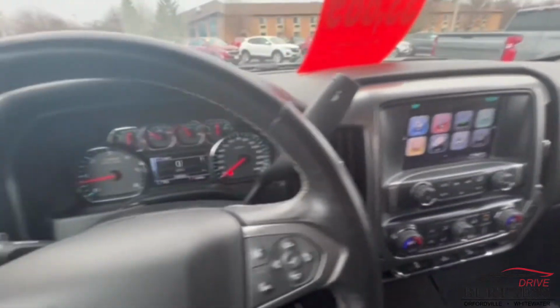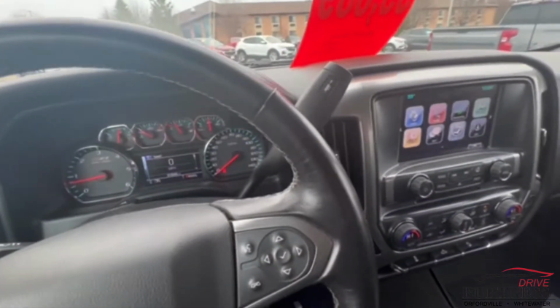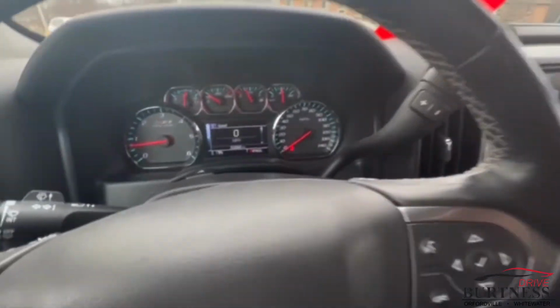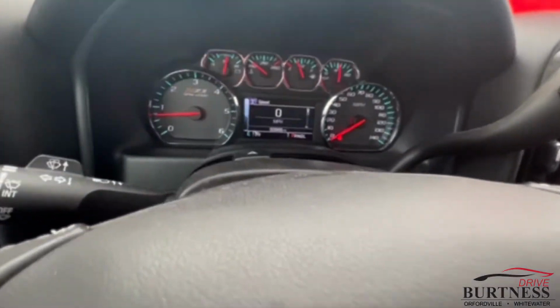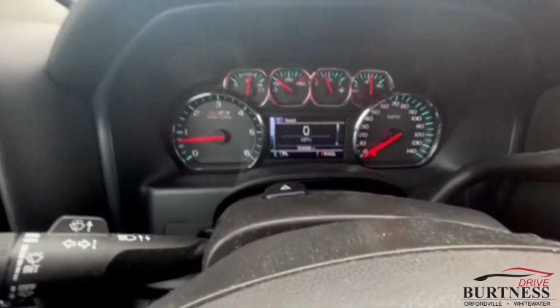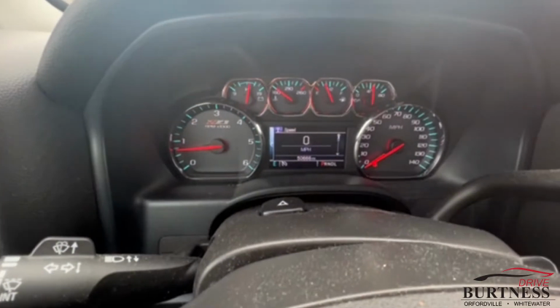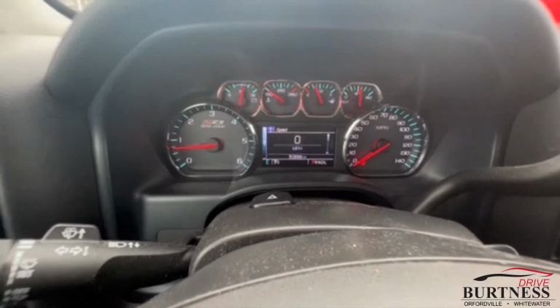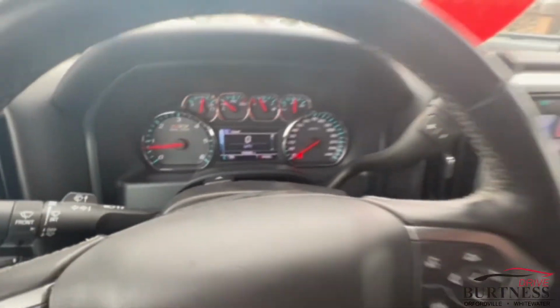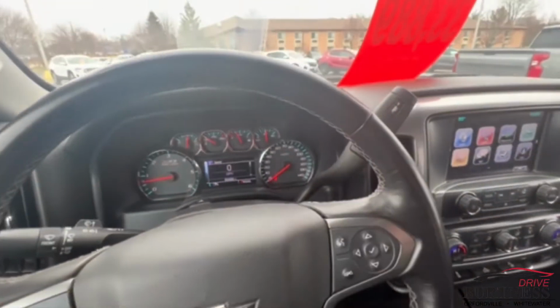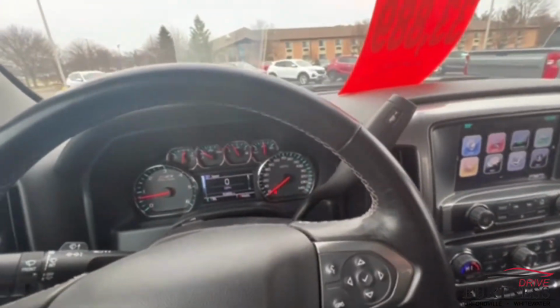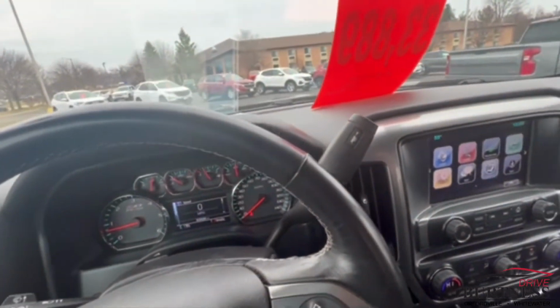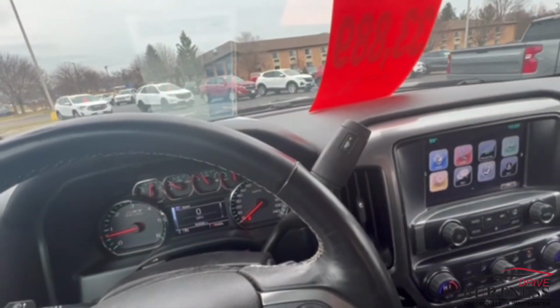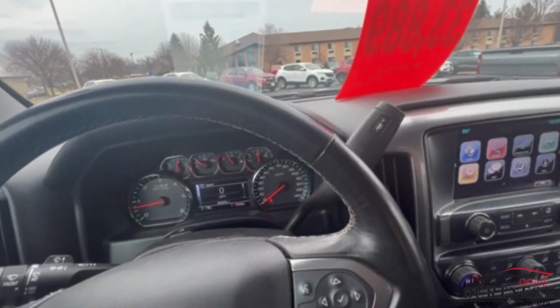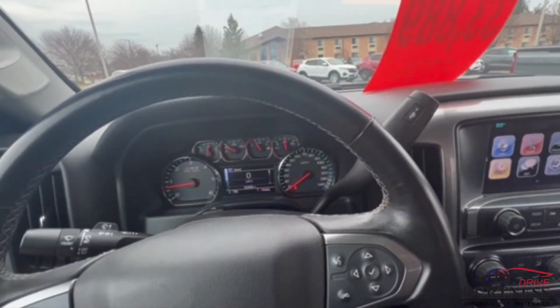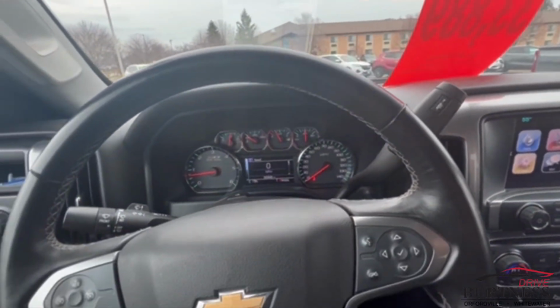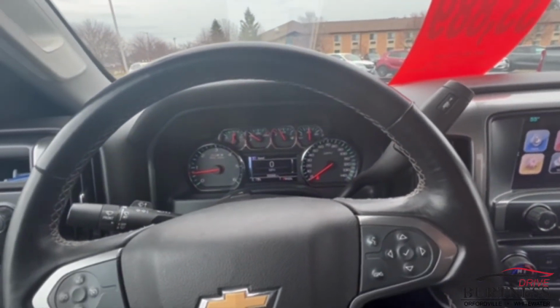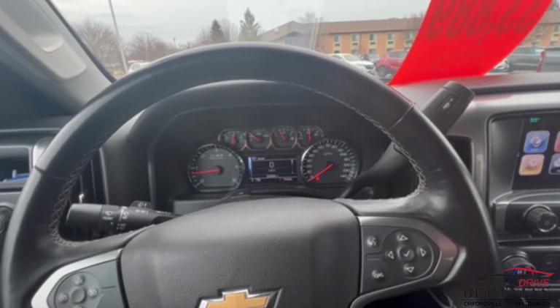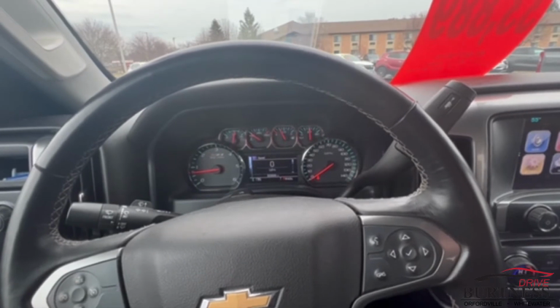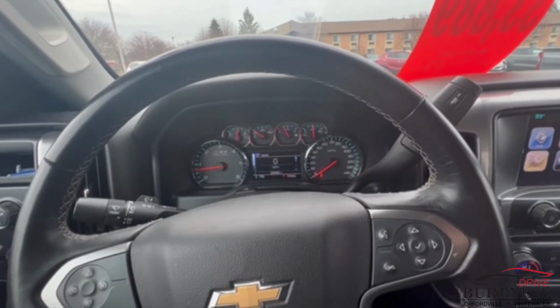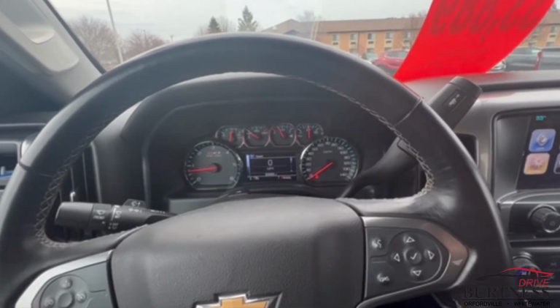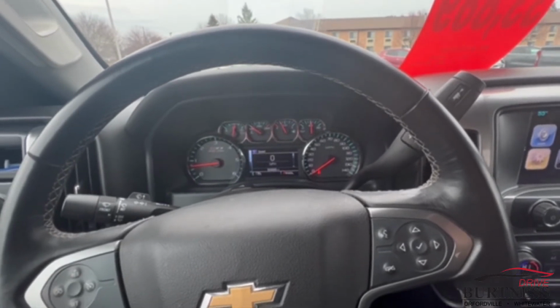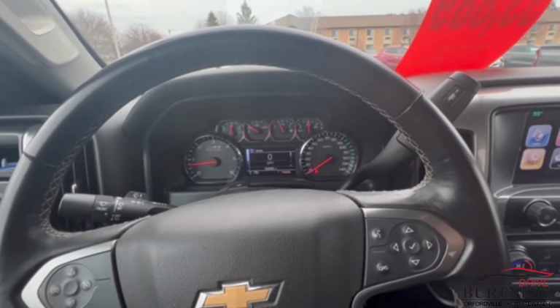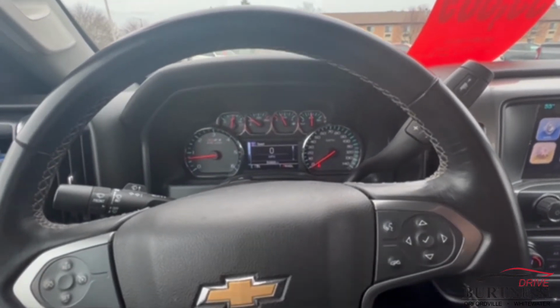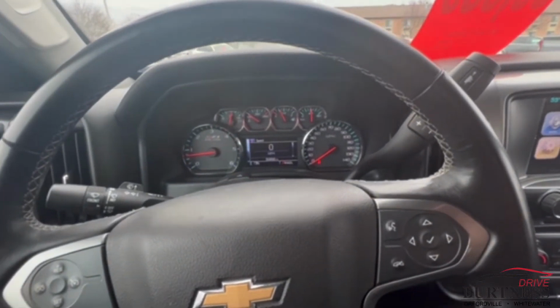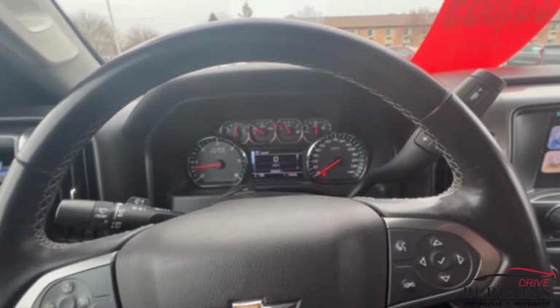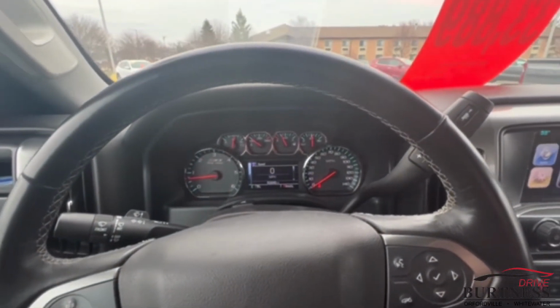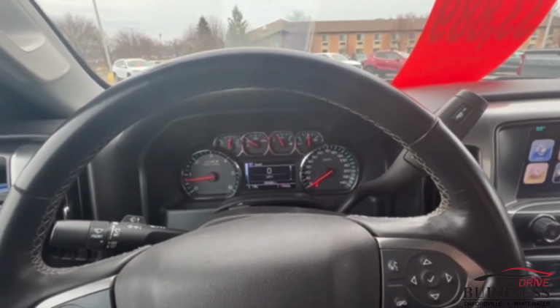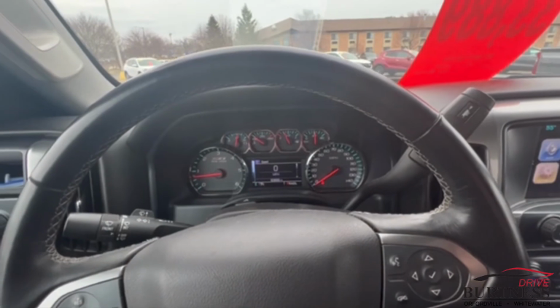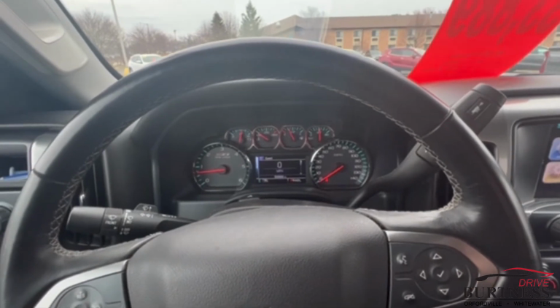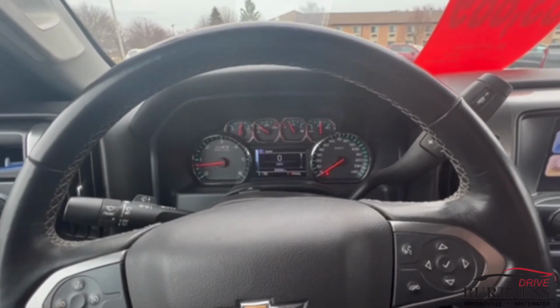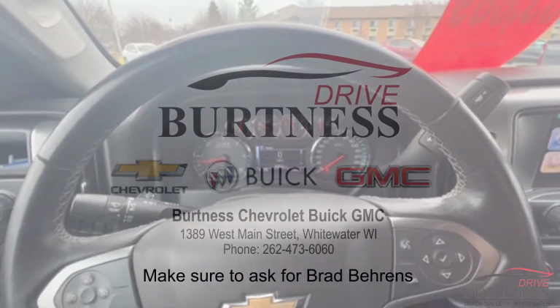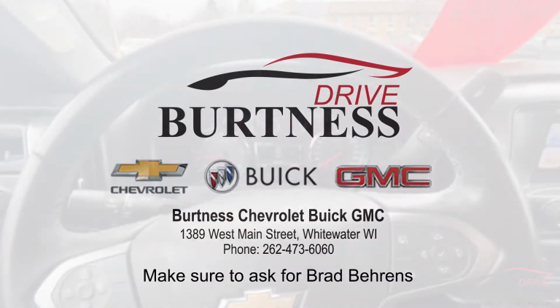Again, this is Brad at Burton. This one's got 50,000 miles on it. It is a GM certified vehicle so you do get some additional factory warranty as well as a couple free oil changes and tire rotations good at any GM dealership. Any questions give us a call at 262-473-6060. Thanks Dan.